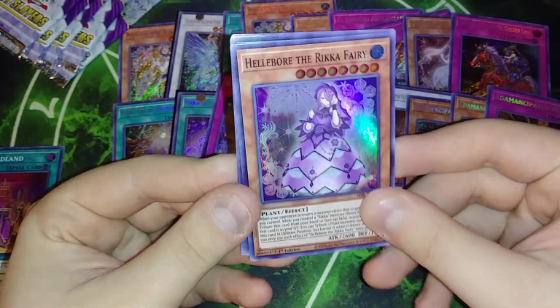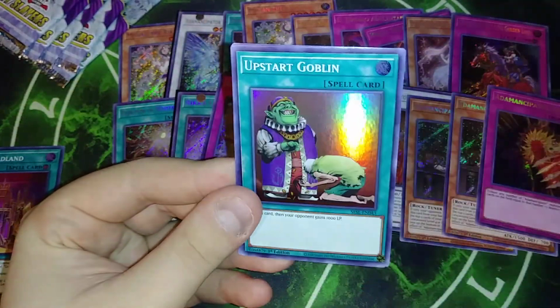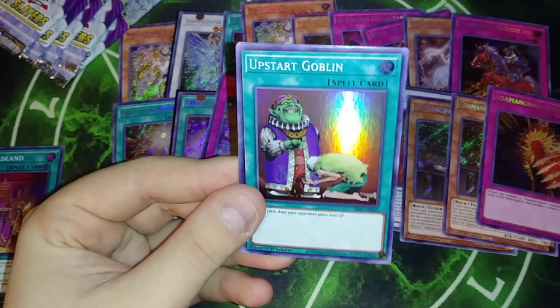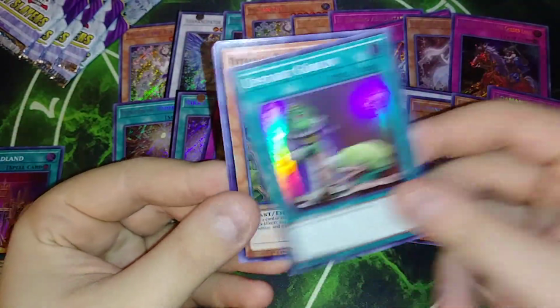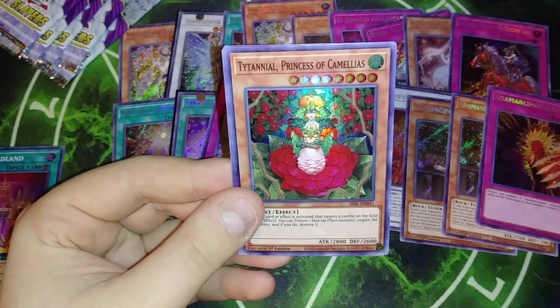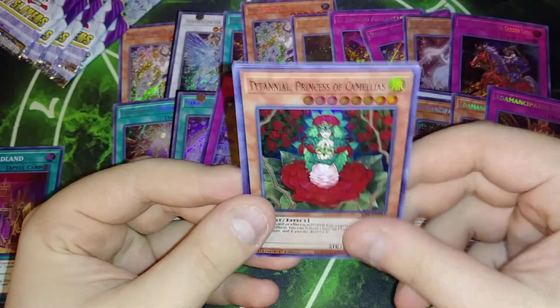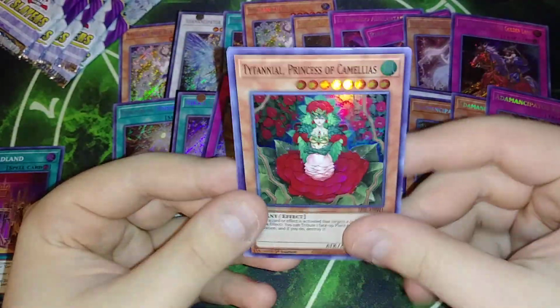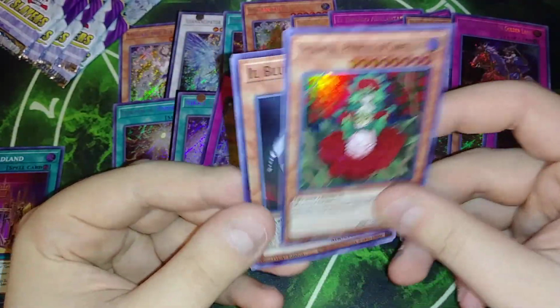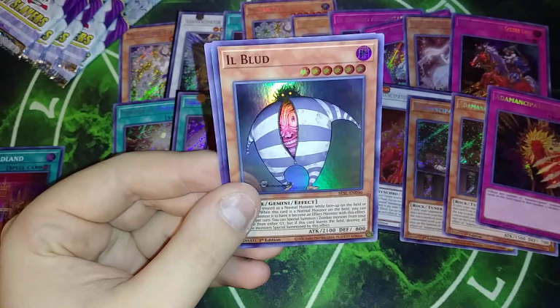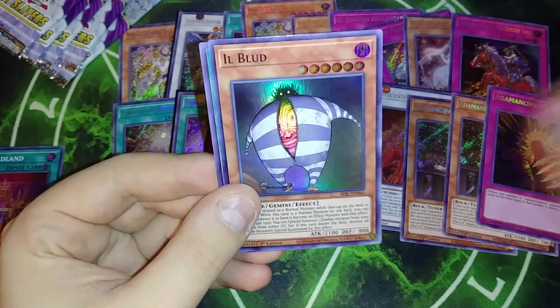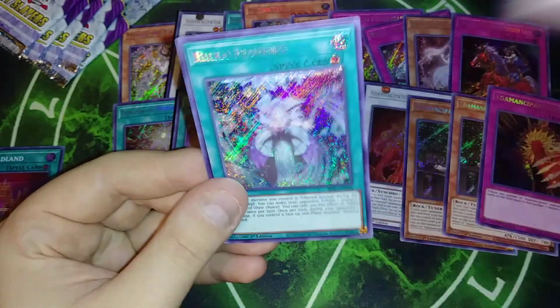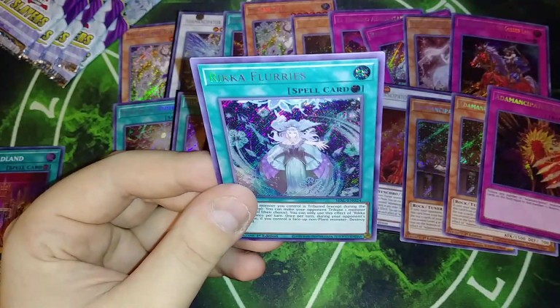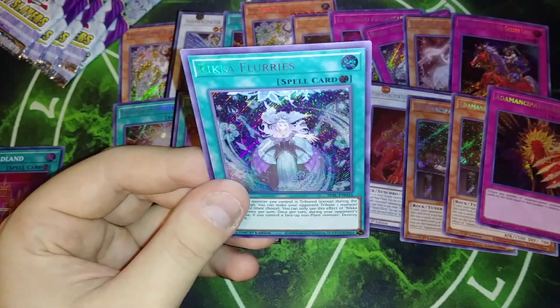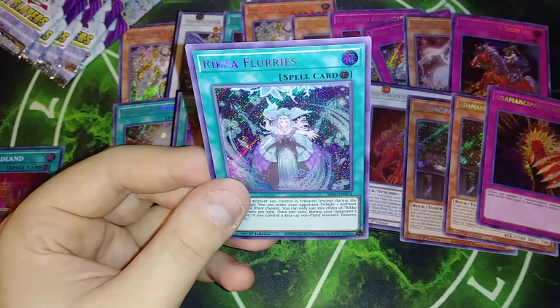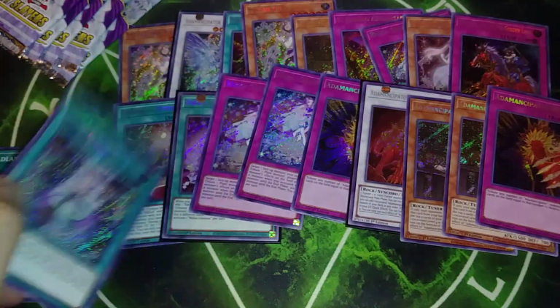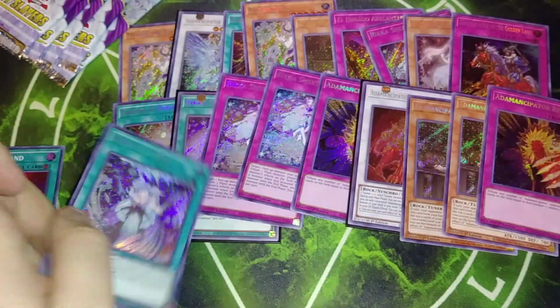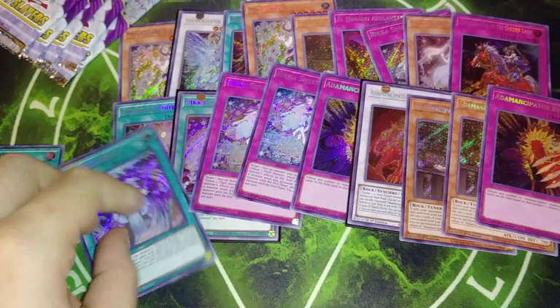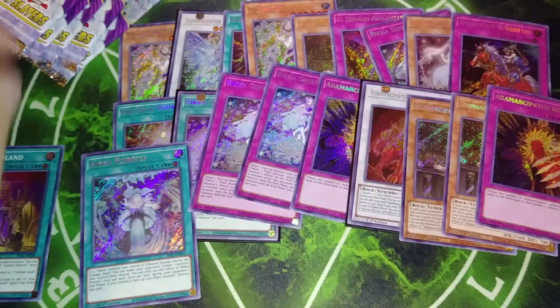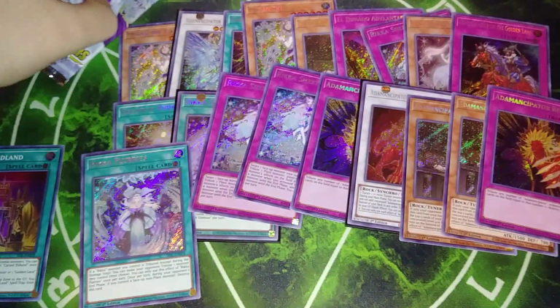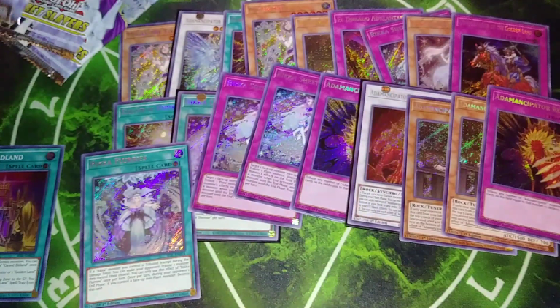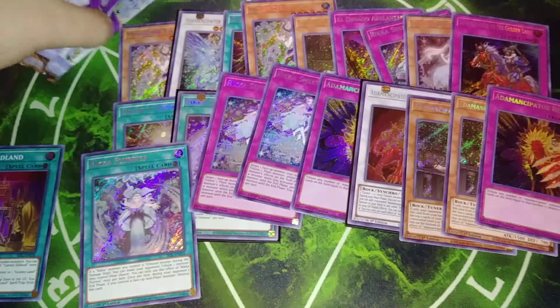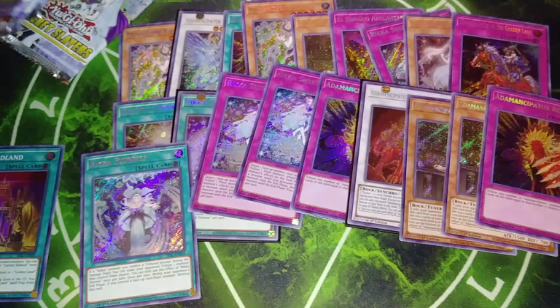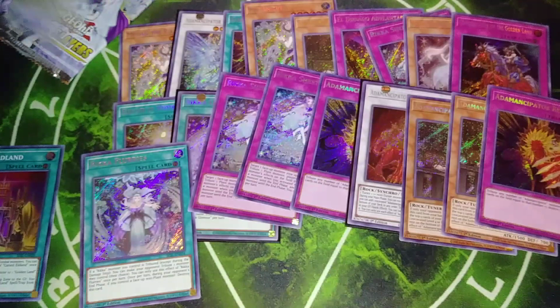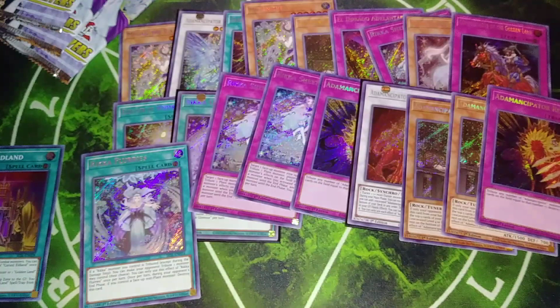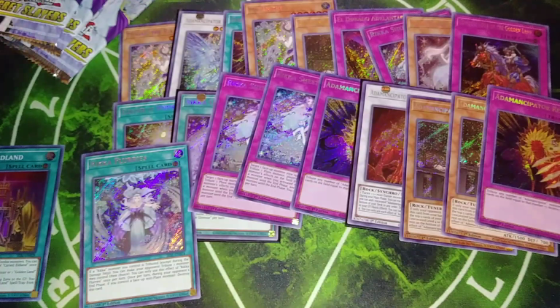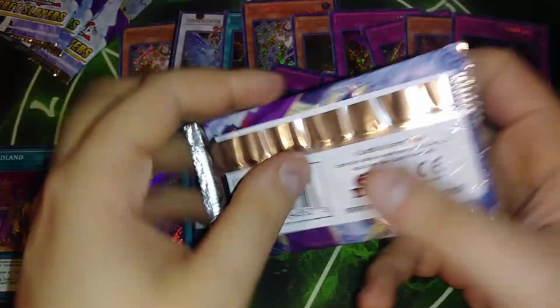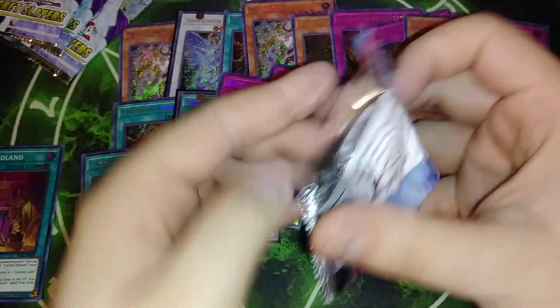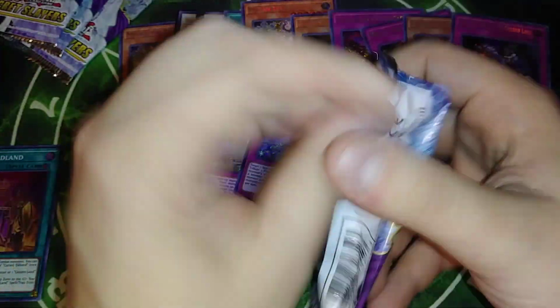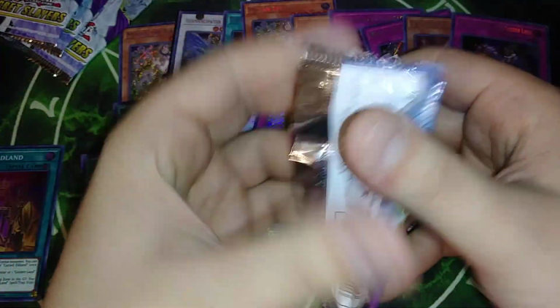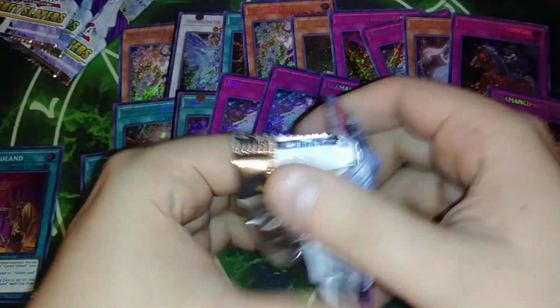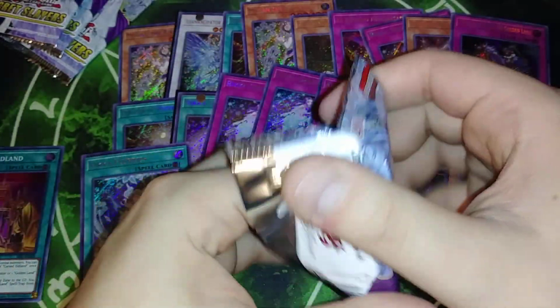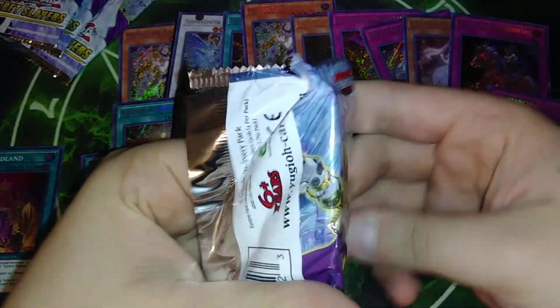Hellbore, Upstart, we got Princess Camellias, El Bleud, and Flurries. Okay, we got five packs left. Let's see what we can get.